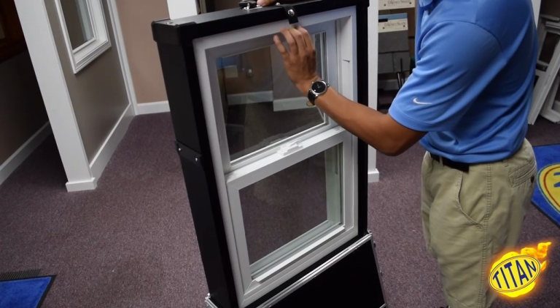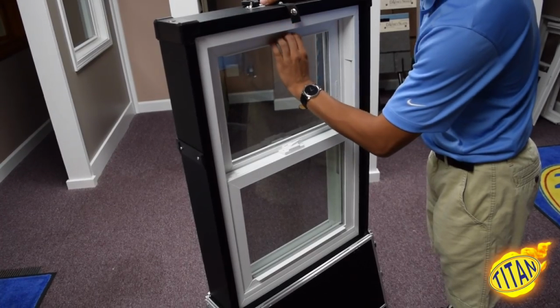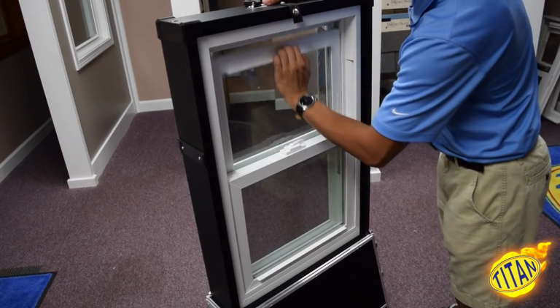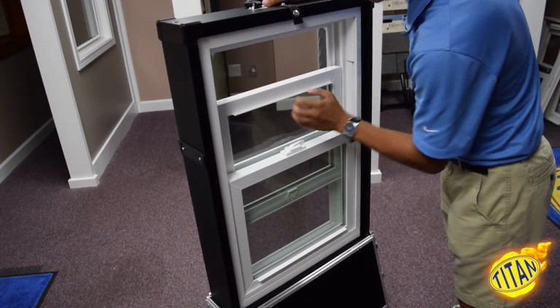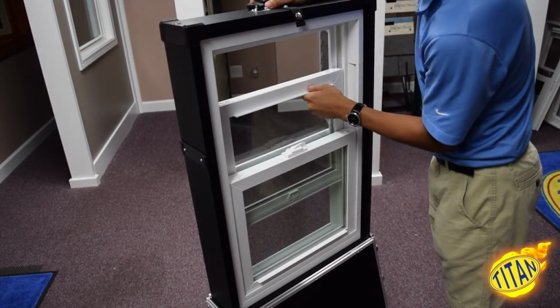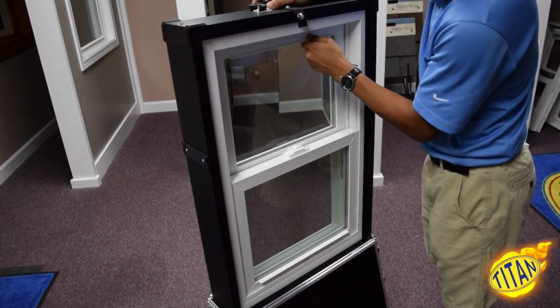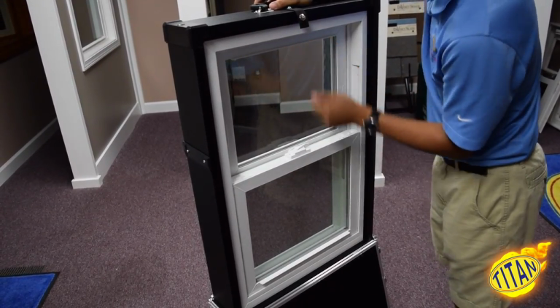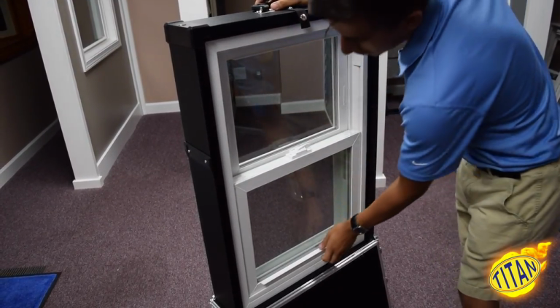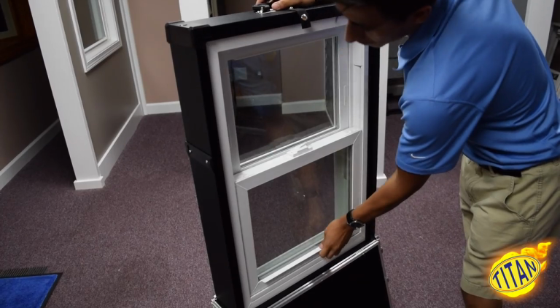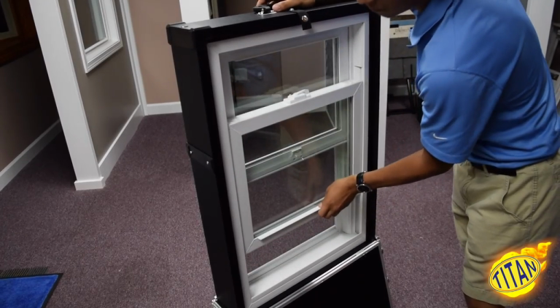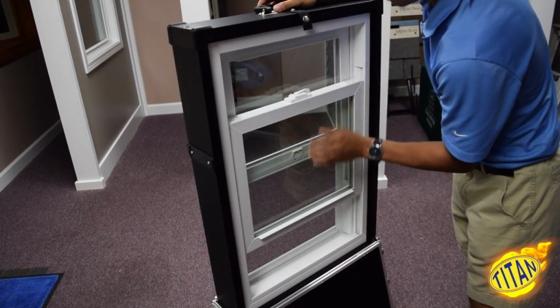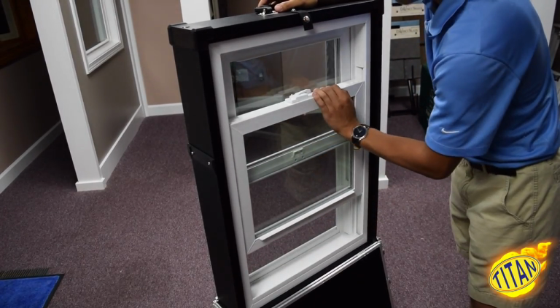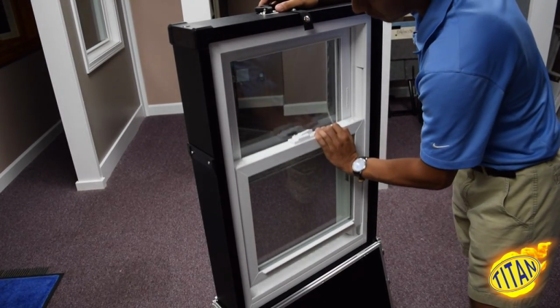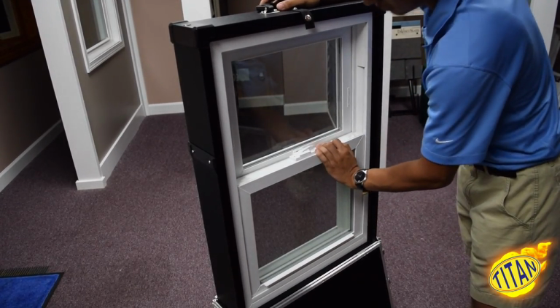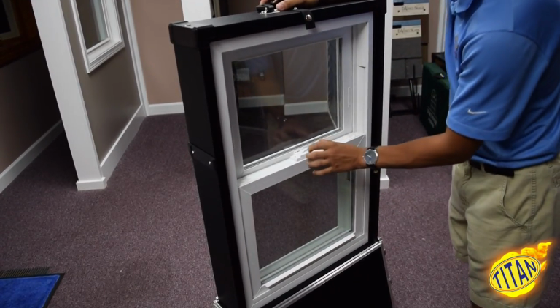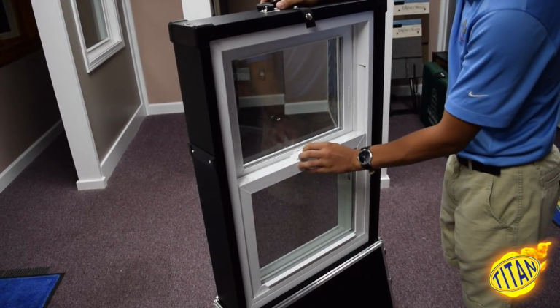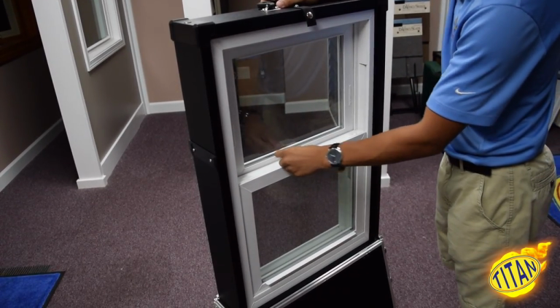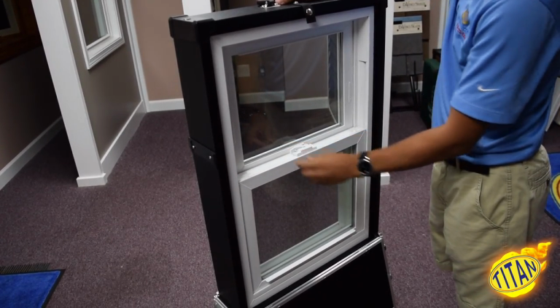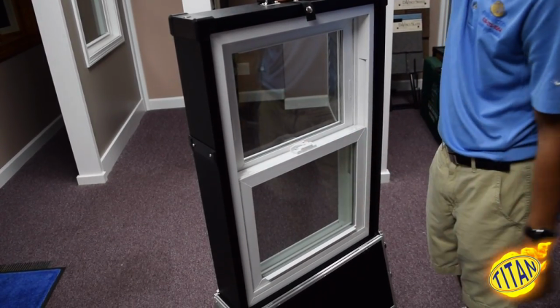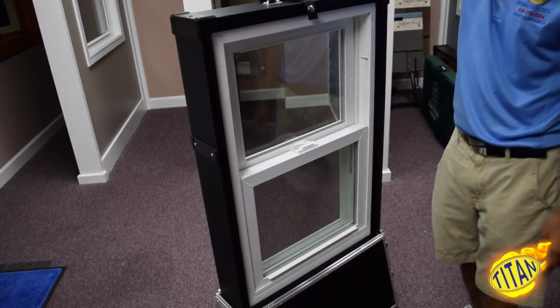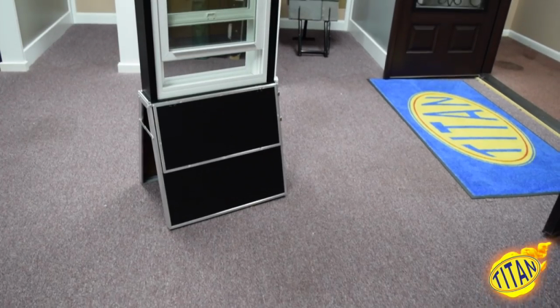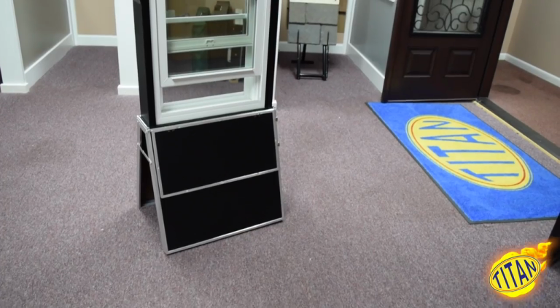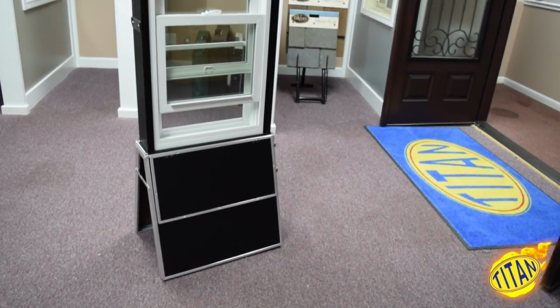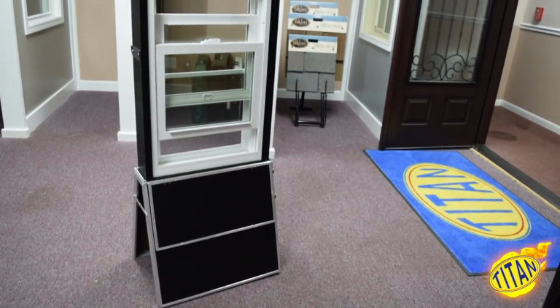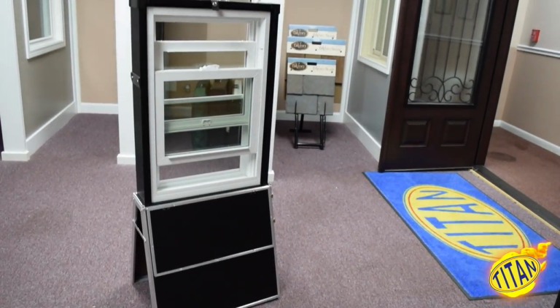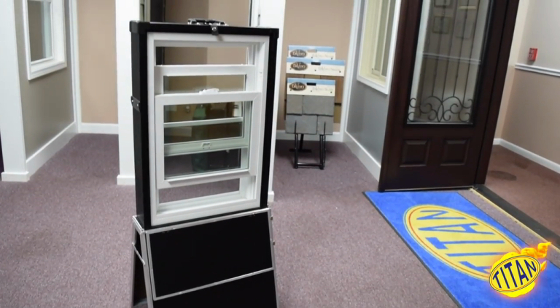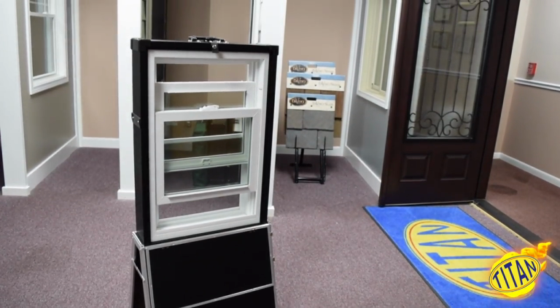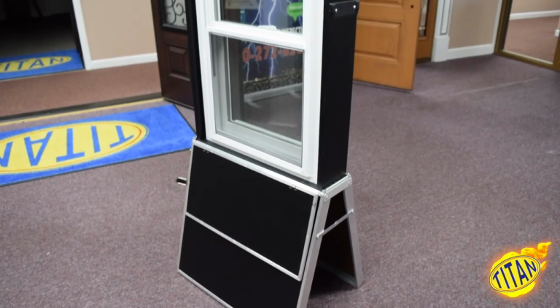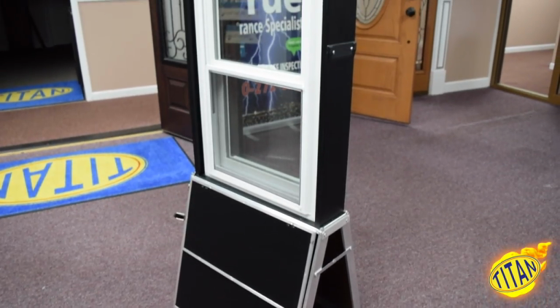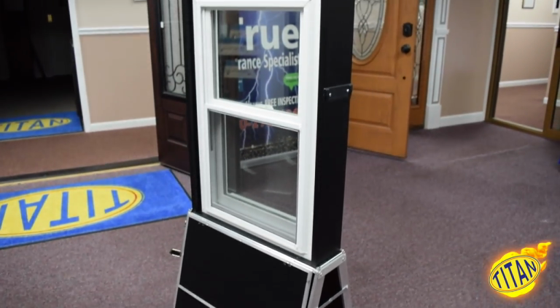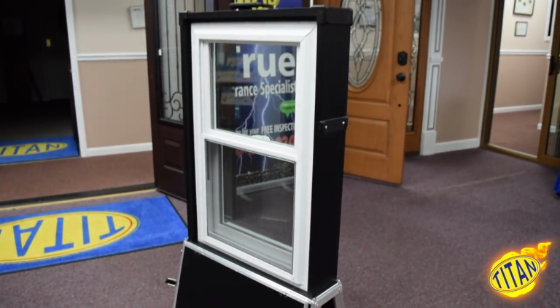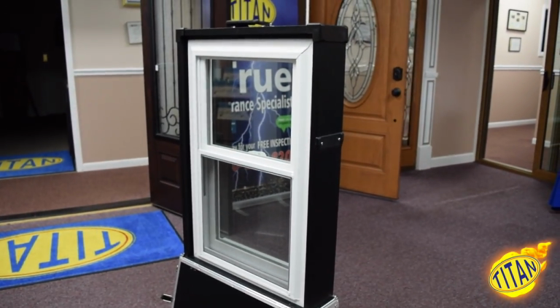The double hung window consists of two sashes to maneuver, as opposed to one movable sash like the single hung window. Now I will be demonstrating some features that this window has to offer.